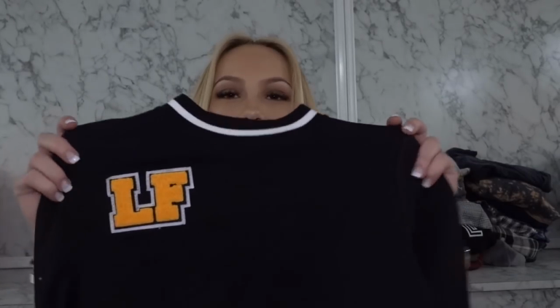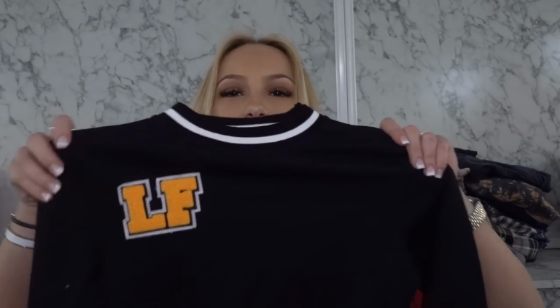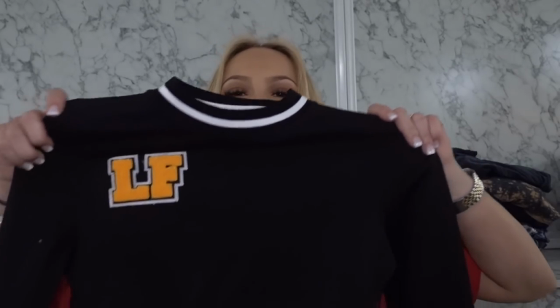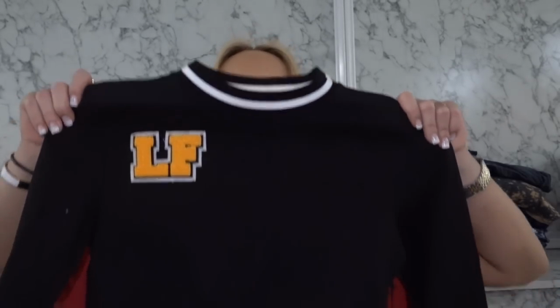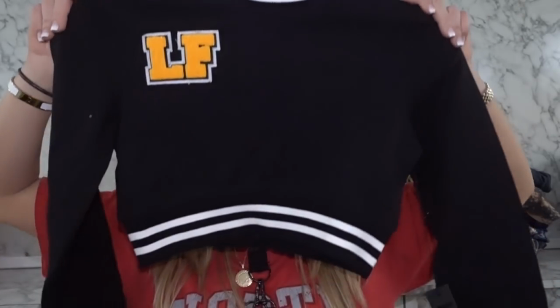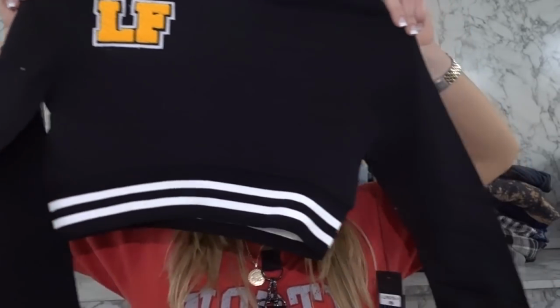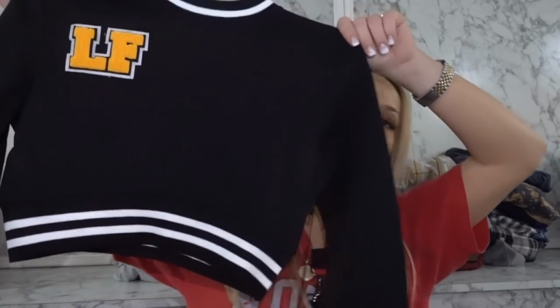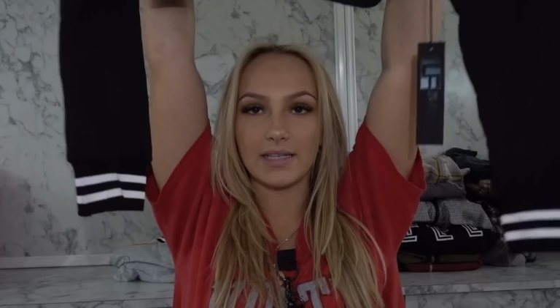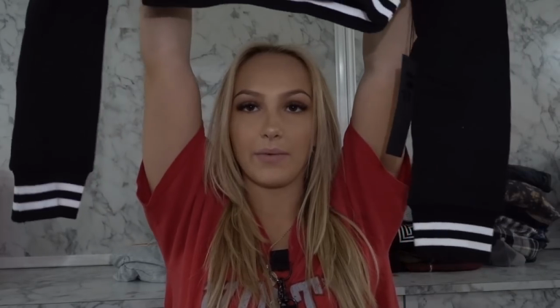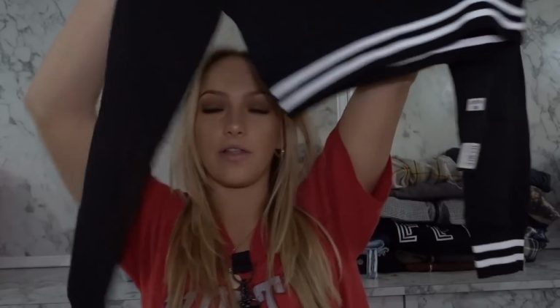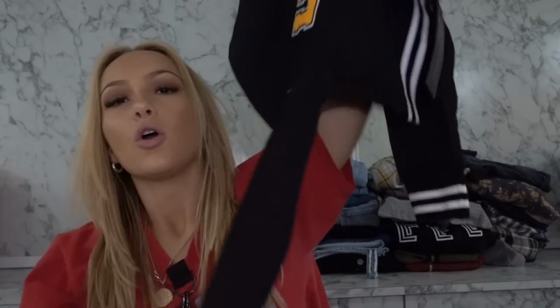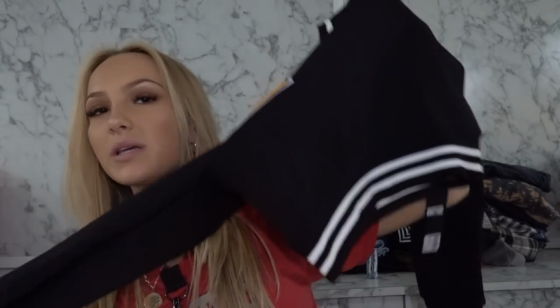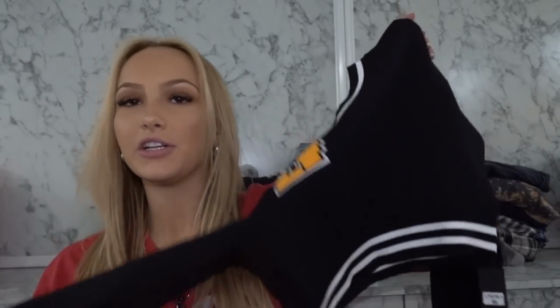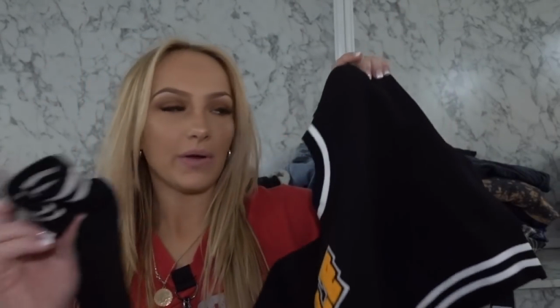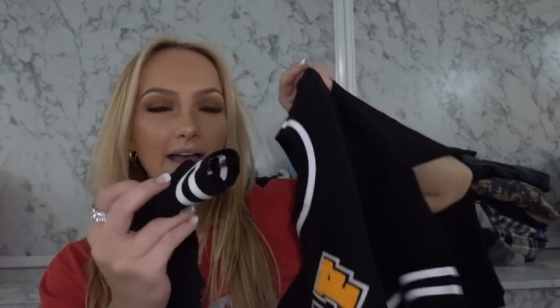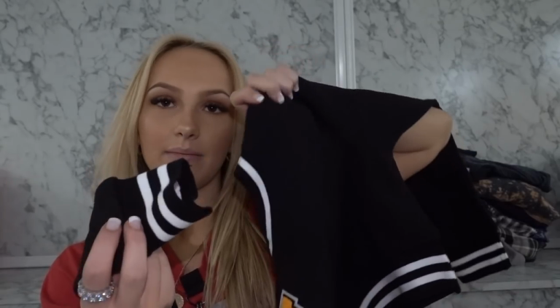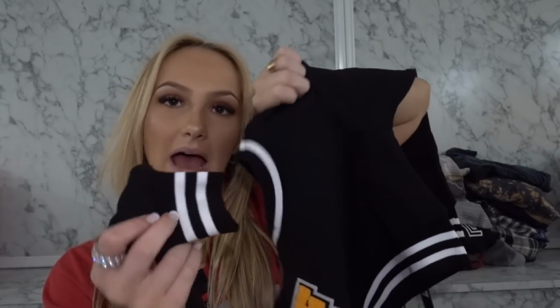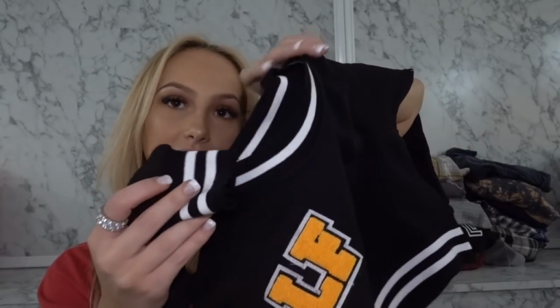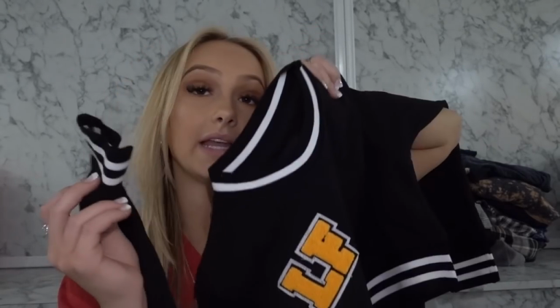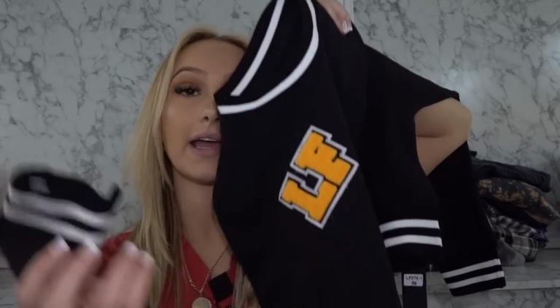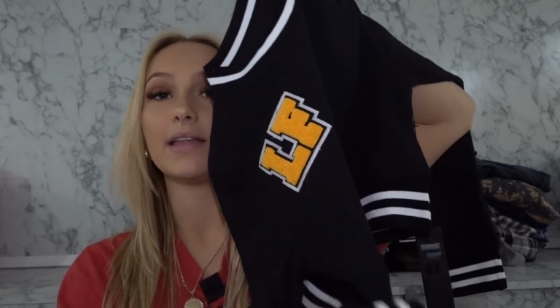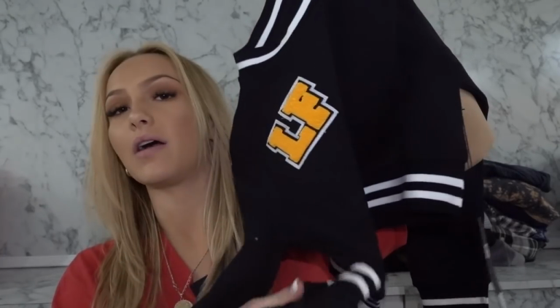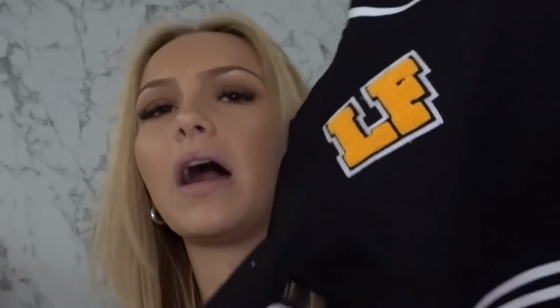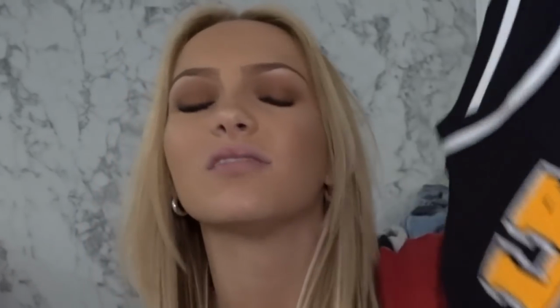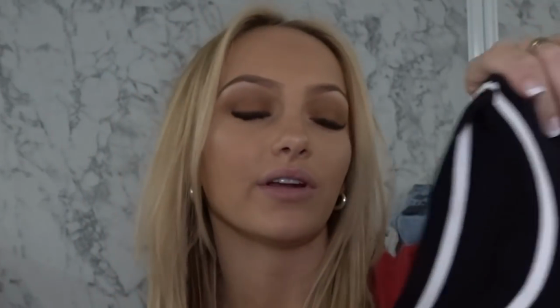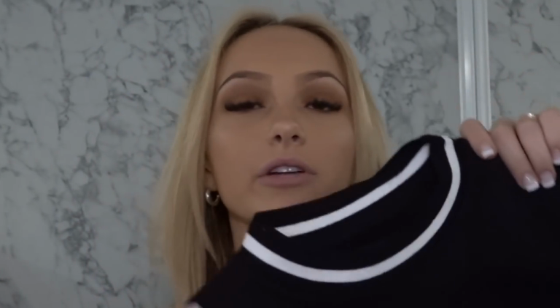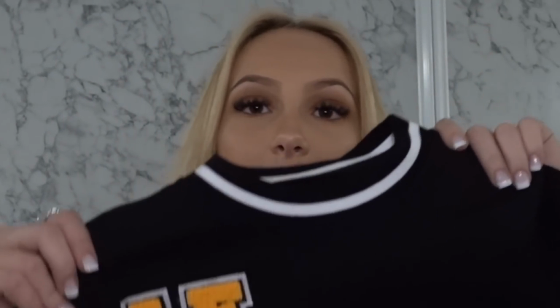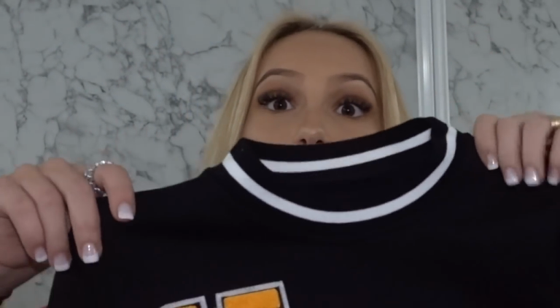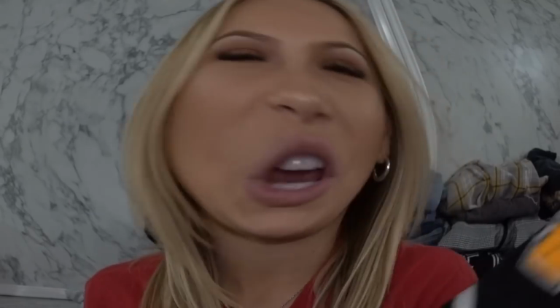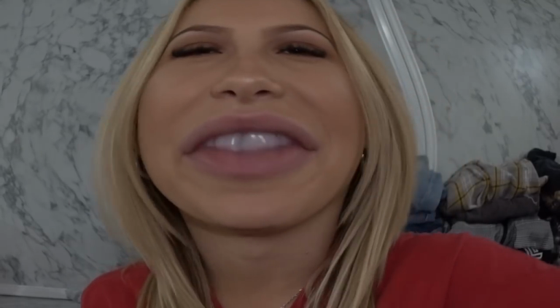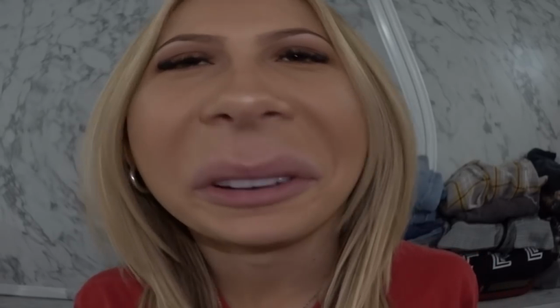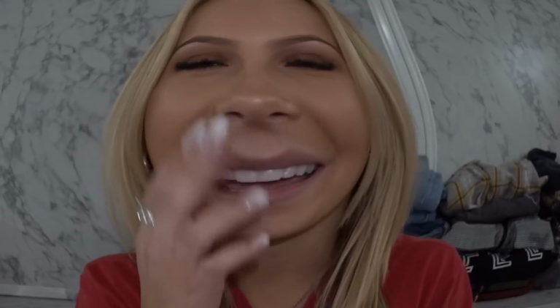This is kind of like a sweater — it's cropped, same concept as the other quarter zip I showed you, it has the matching neck and bottom. I'll try it on for you in a second.